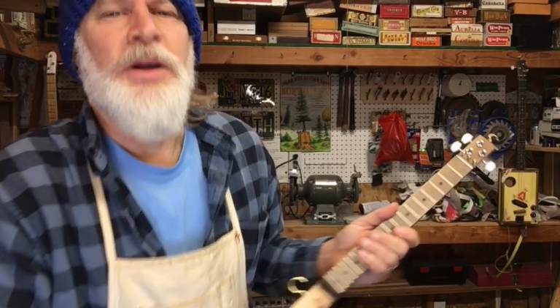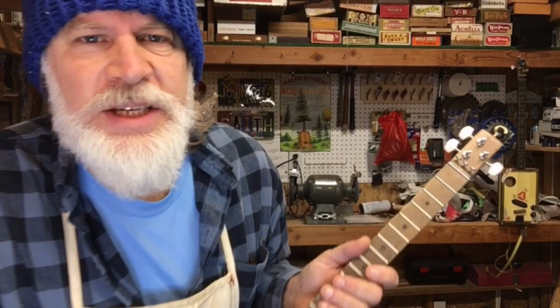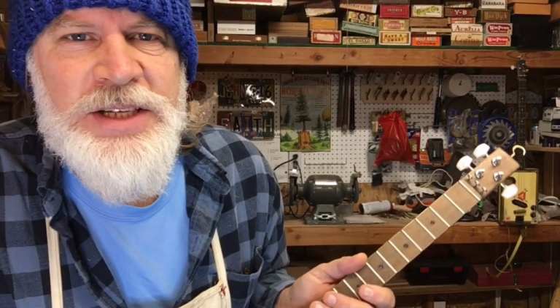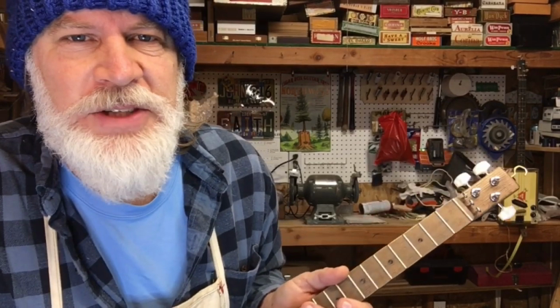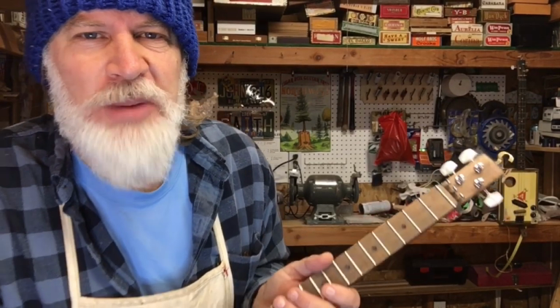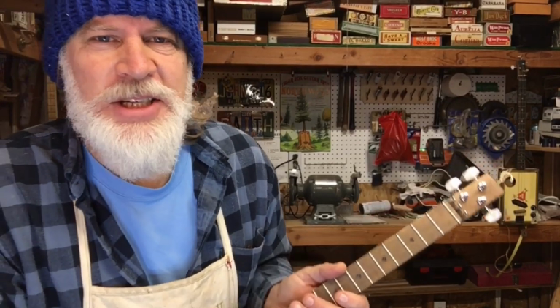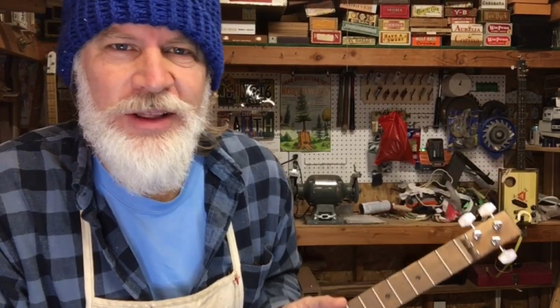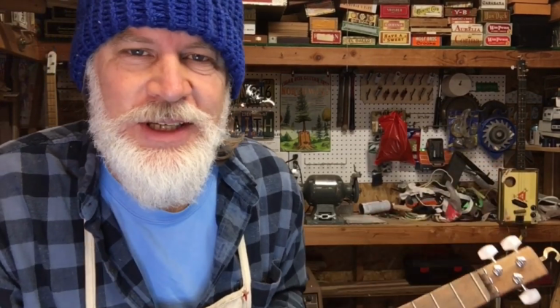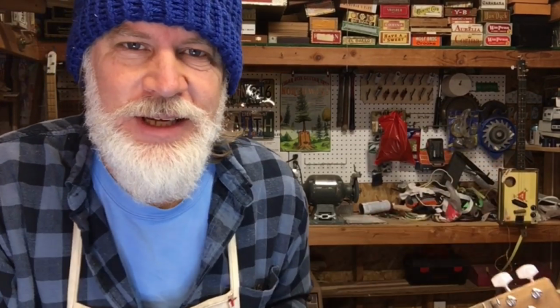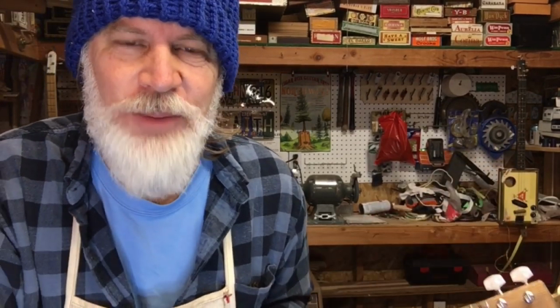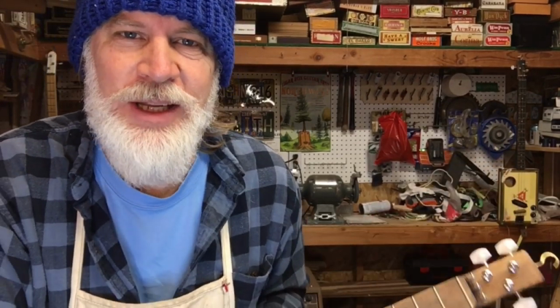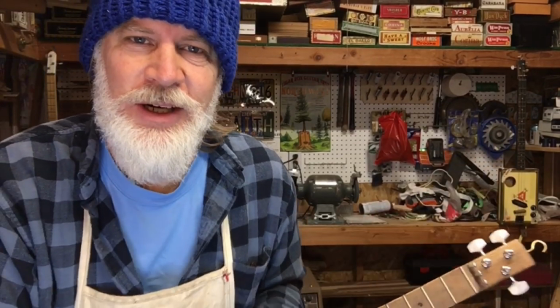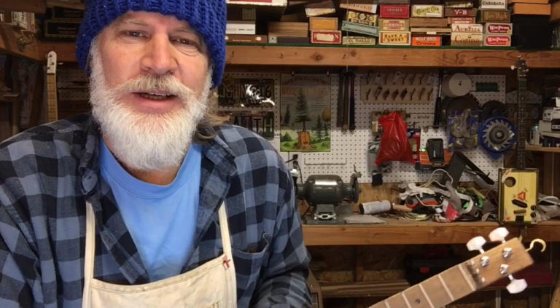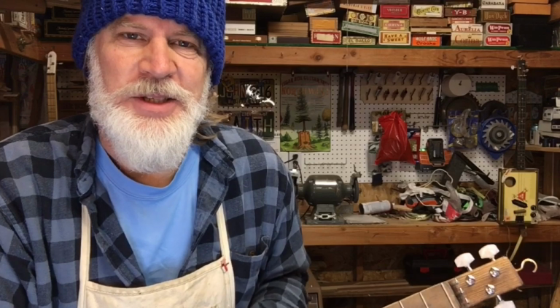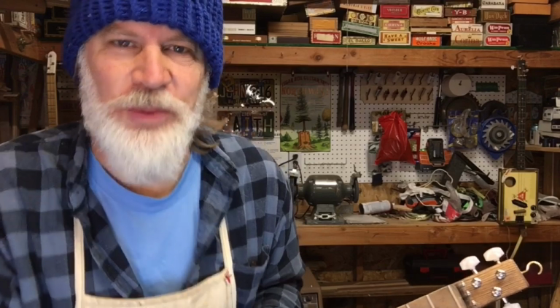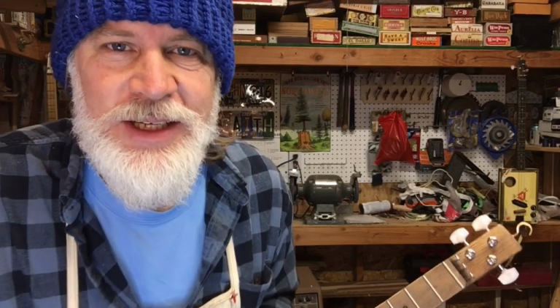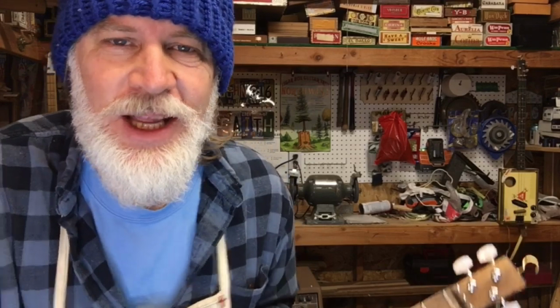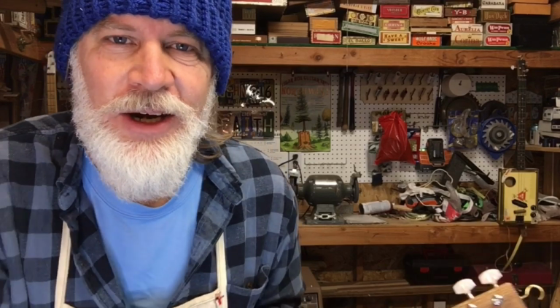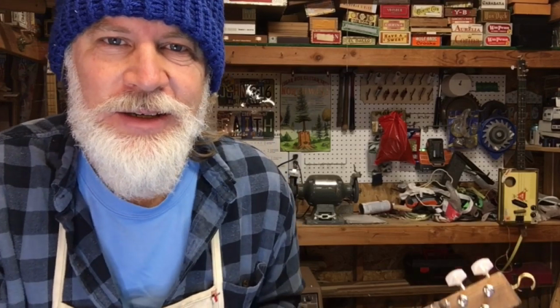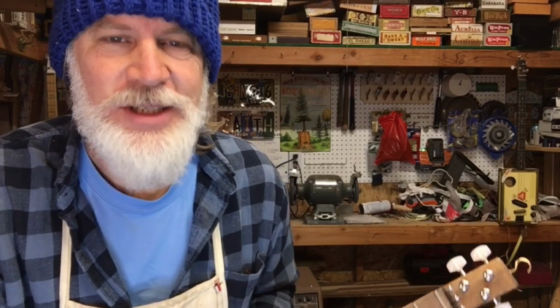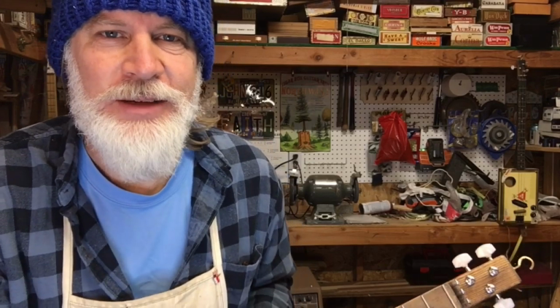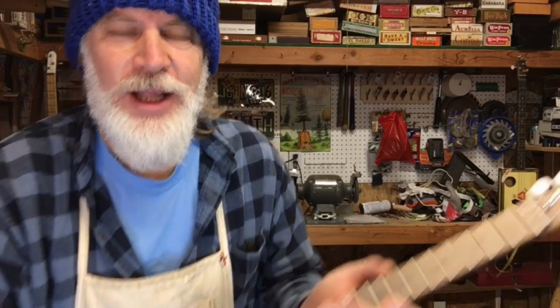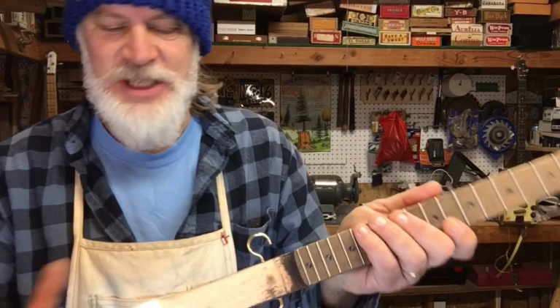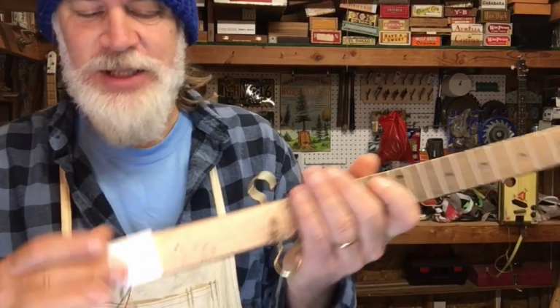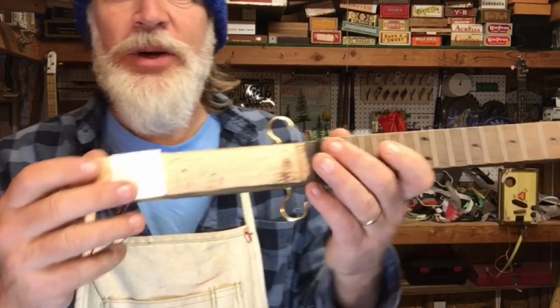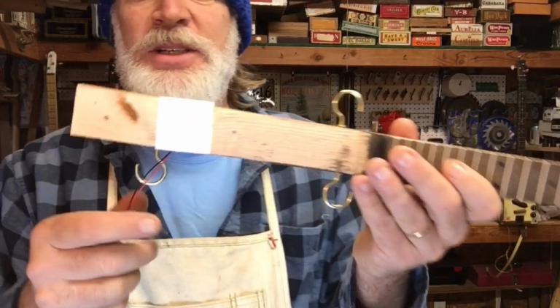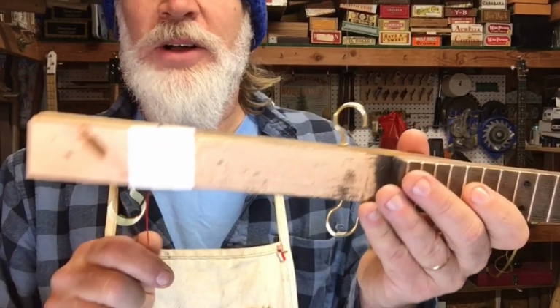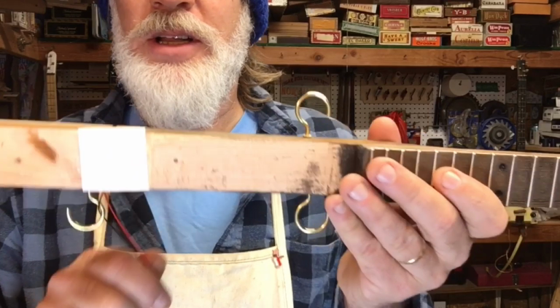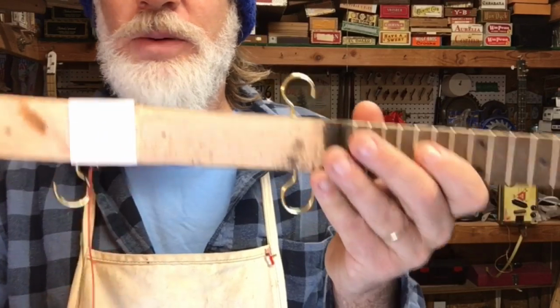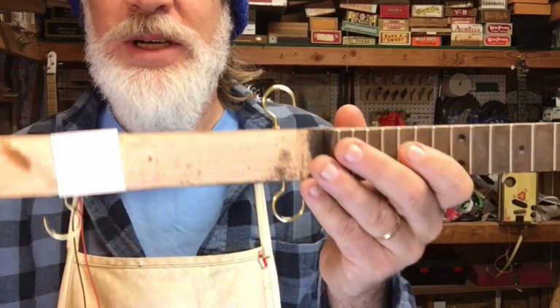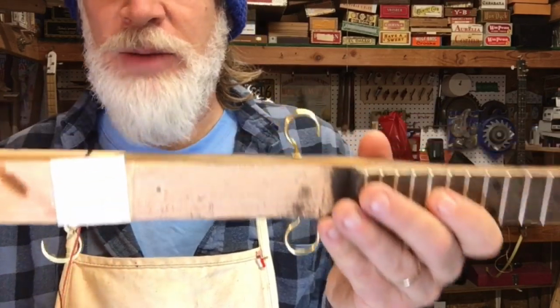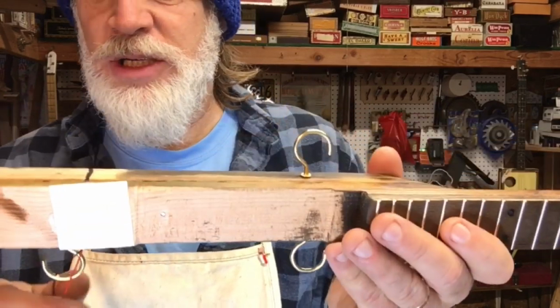Greetings friends and fellow cigar box guitar enthusiasts, Del Puckett here. Spring is in the air! Just kidding. But springs are going to be installed onto this three-string cigar box guitar.